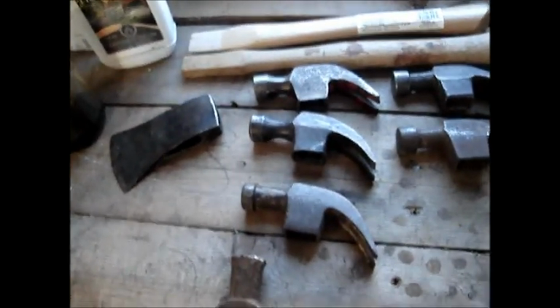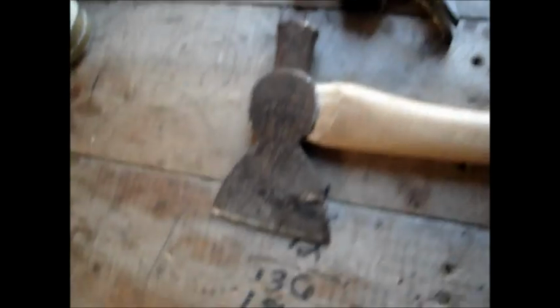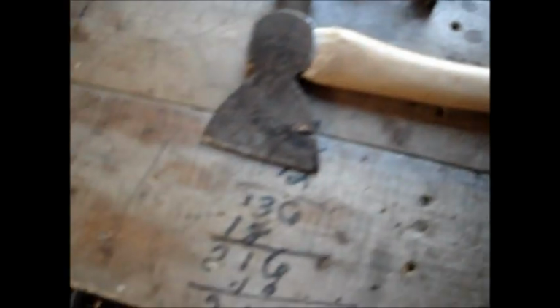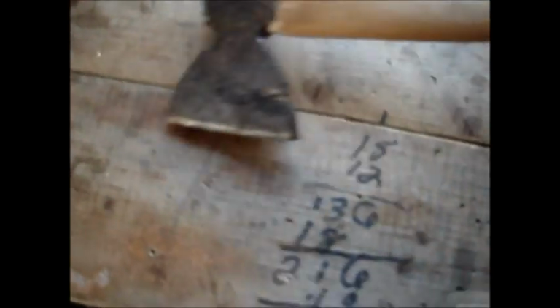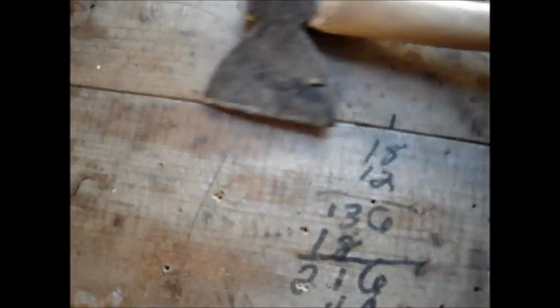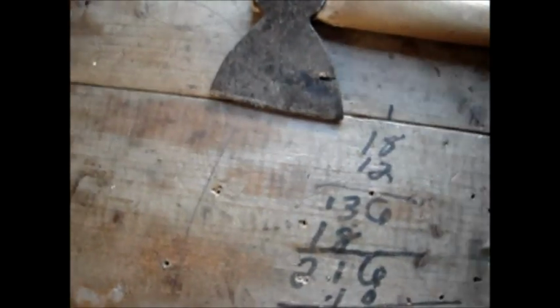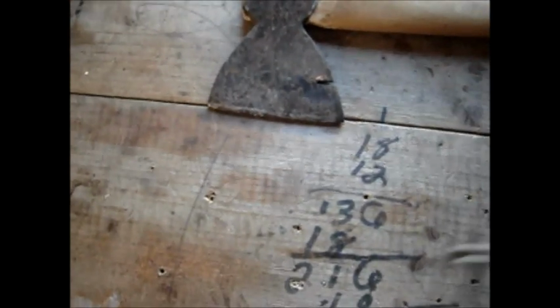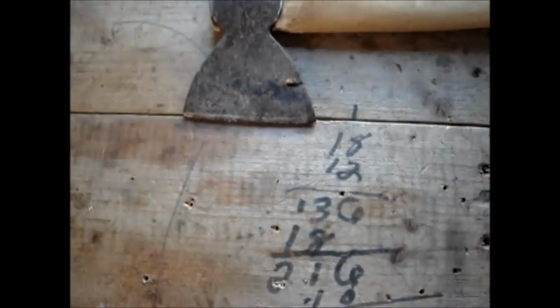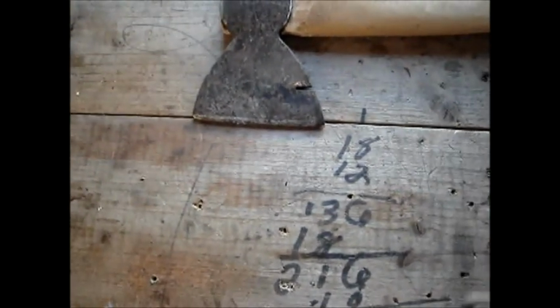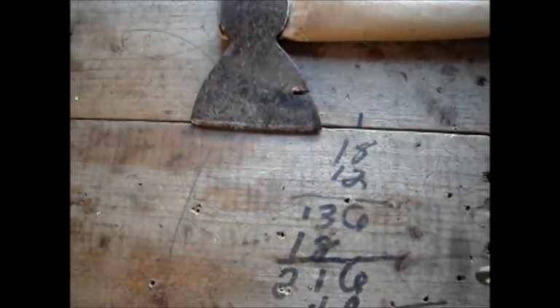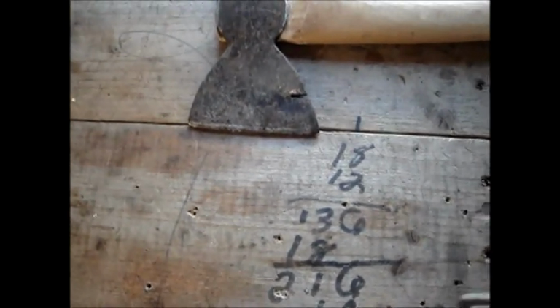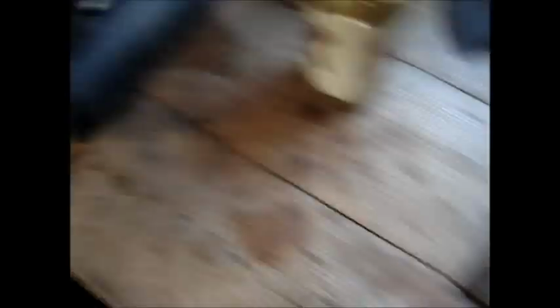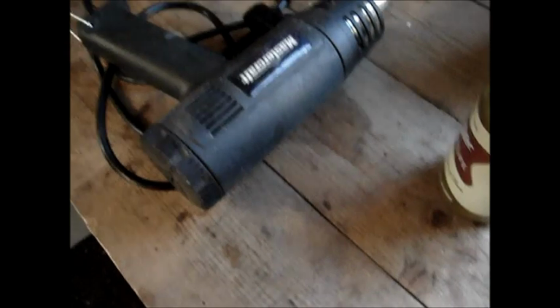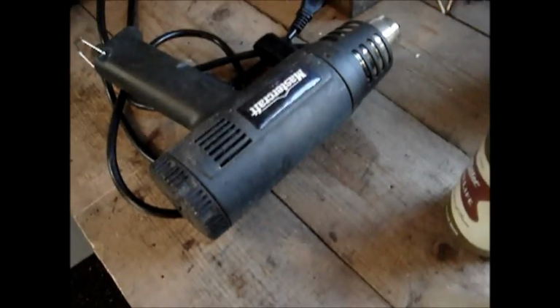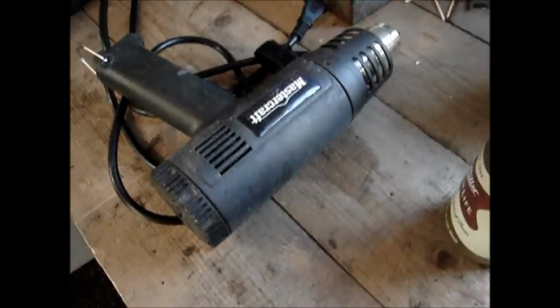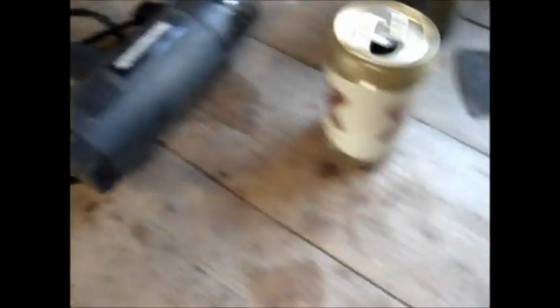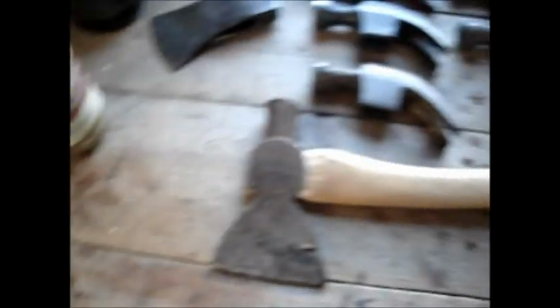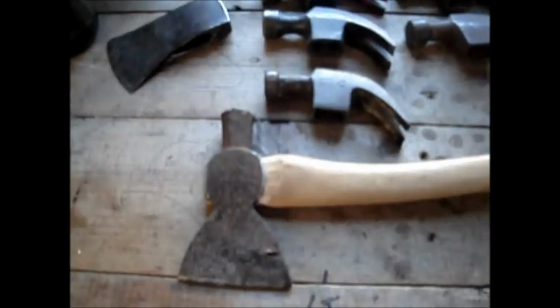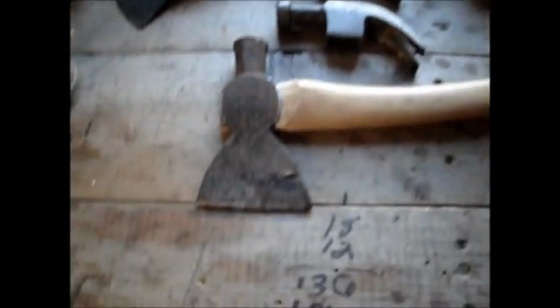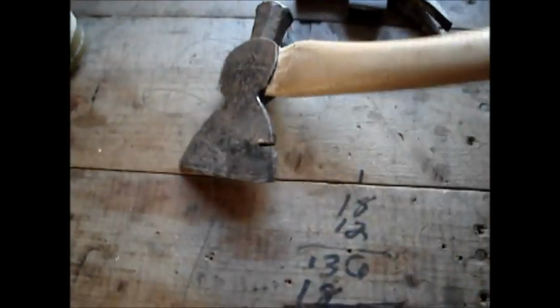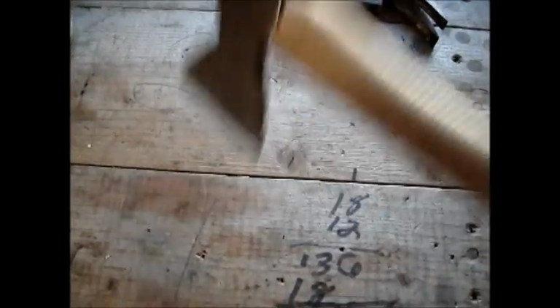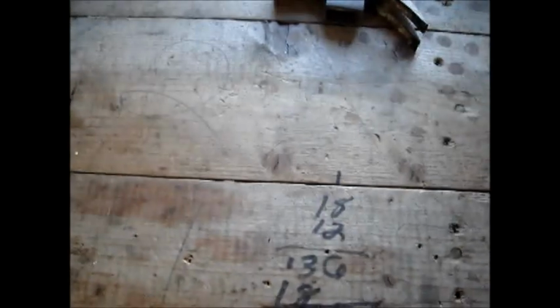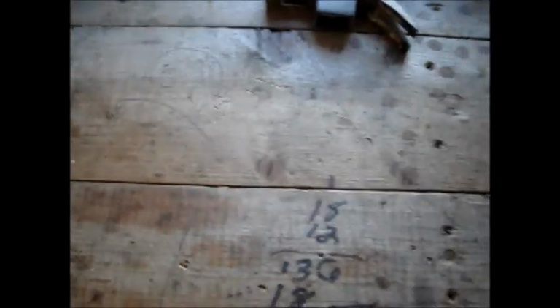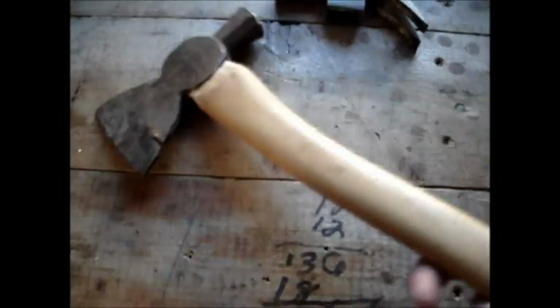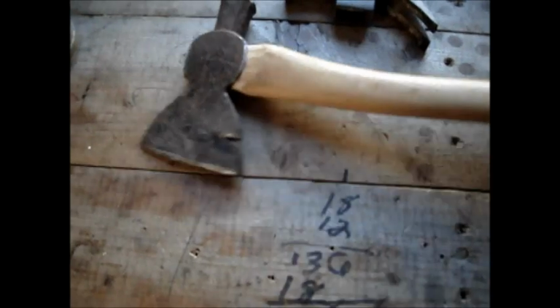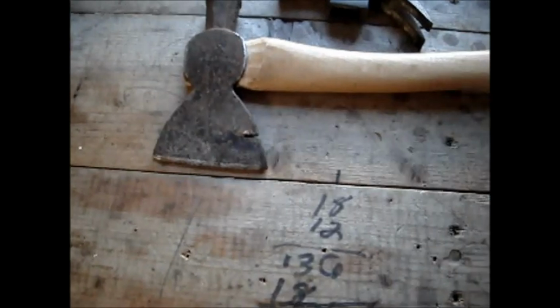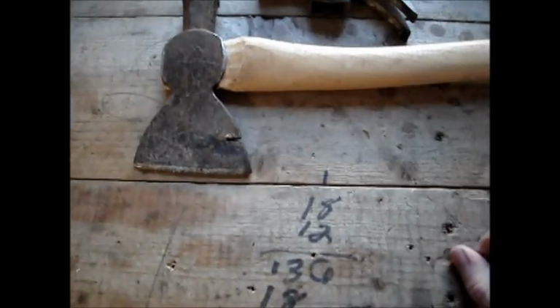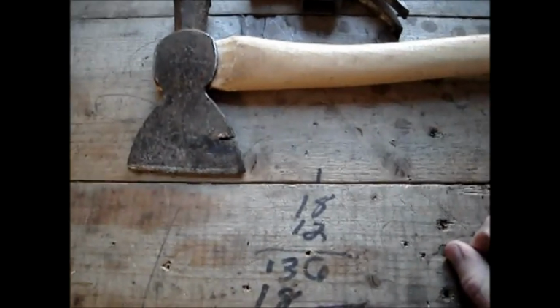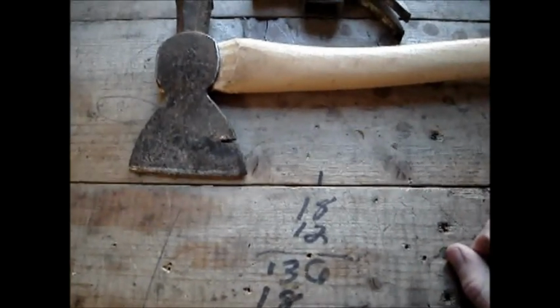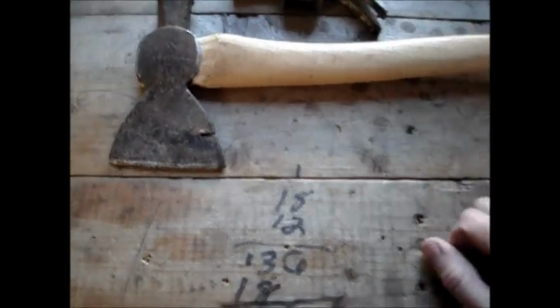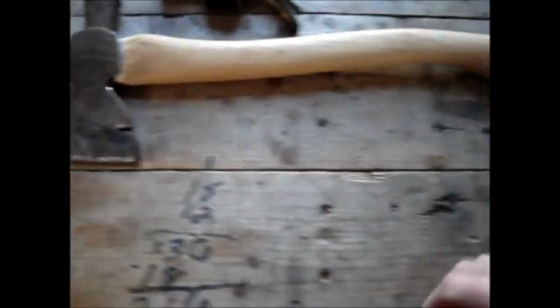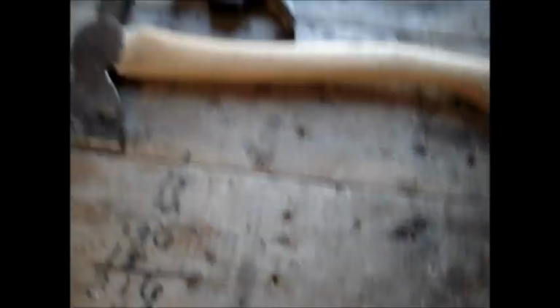Anyway, thanks for watching guys. I'll put some pine tar on this and put the heat gun to it or something. It's a reusable shingling hatchet if I need it. I don't know why I need it, but anyway.